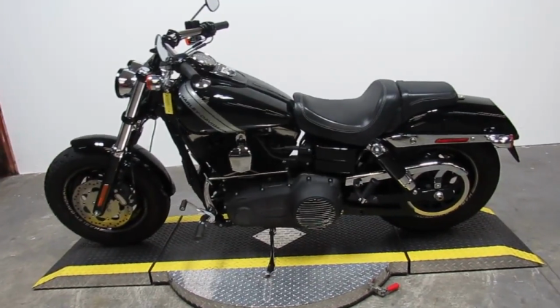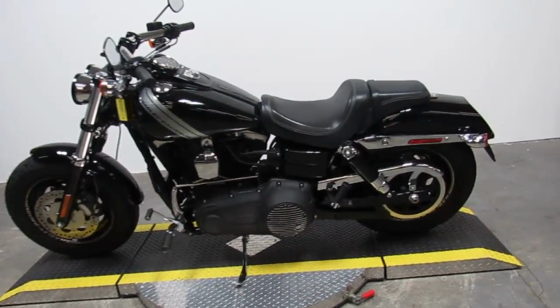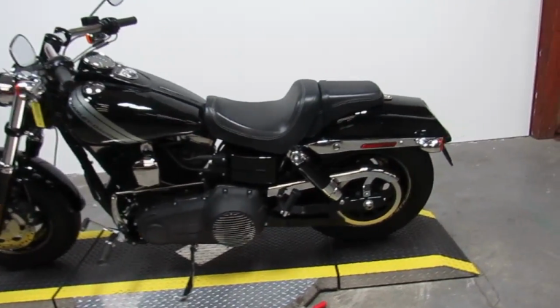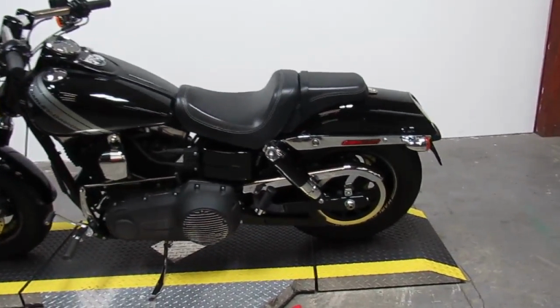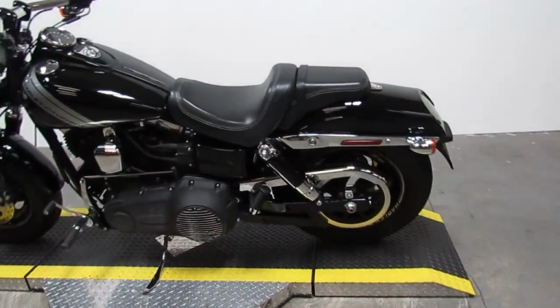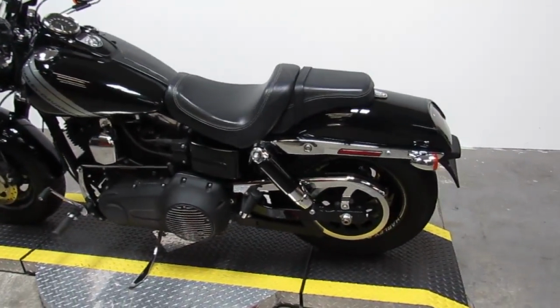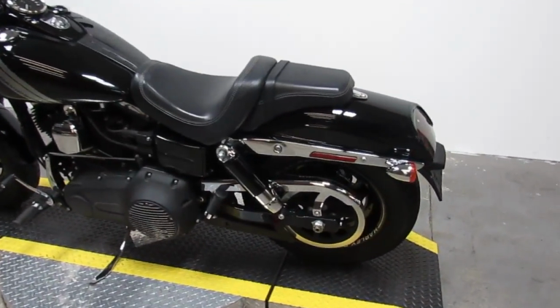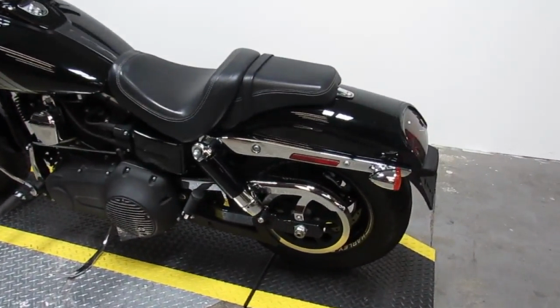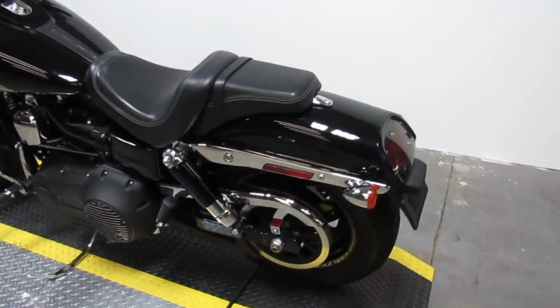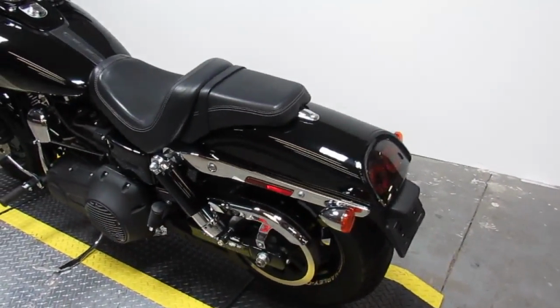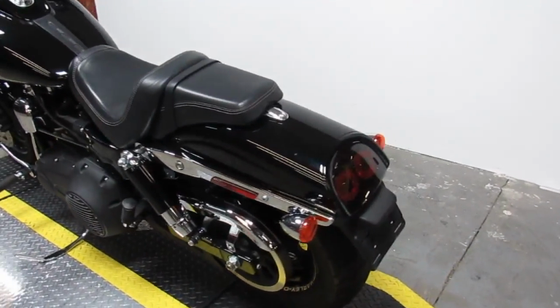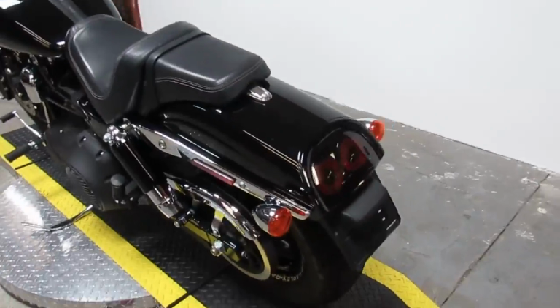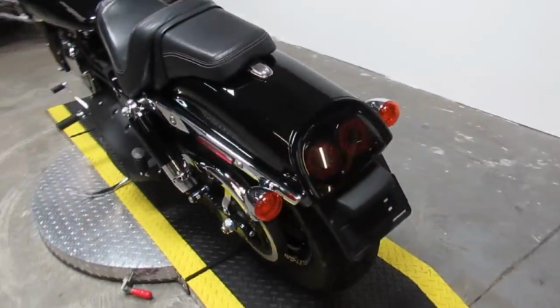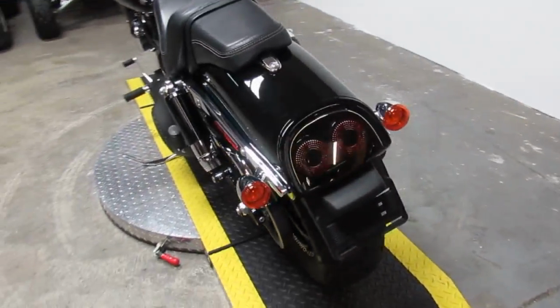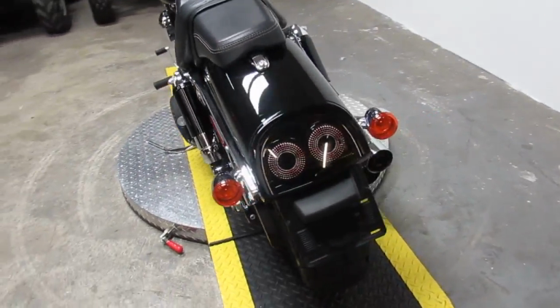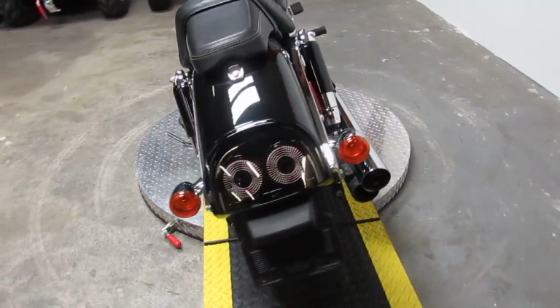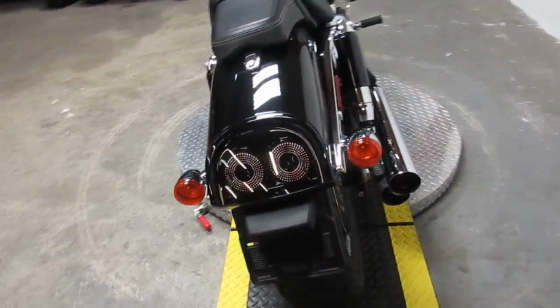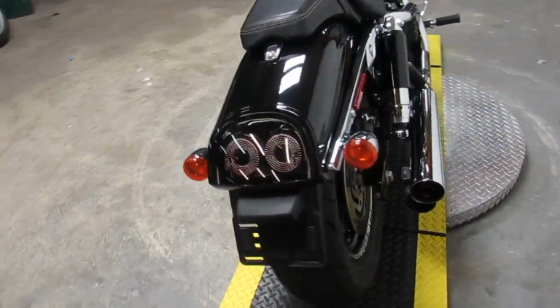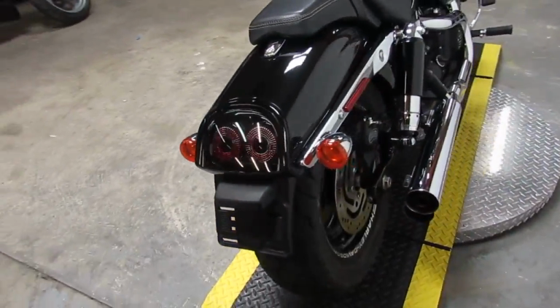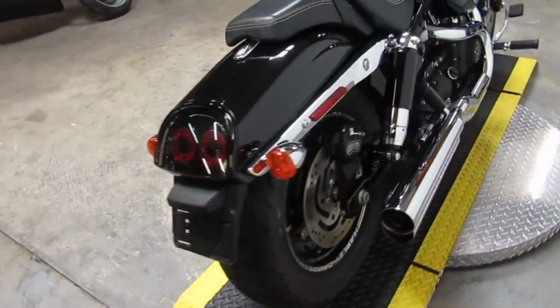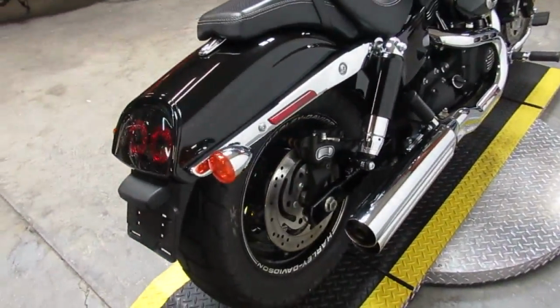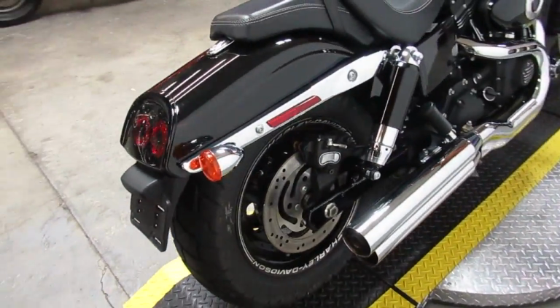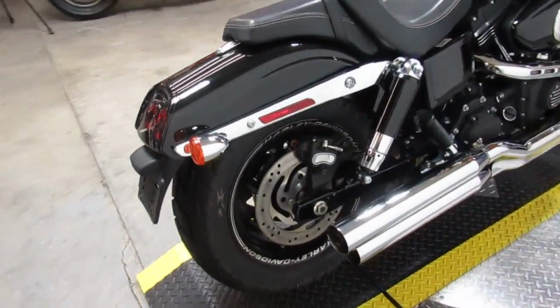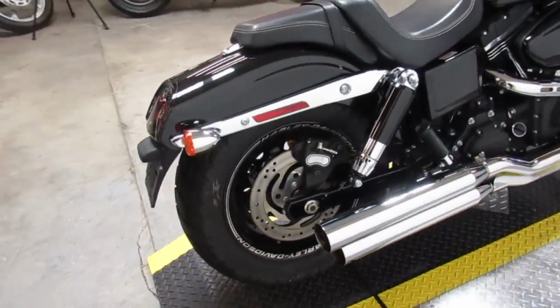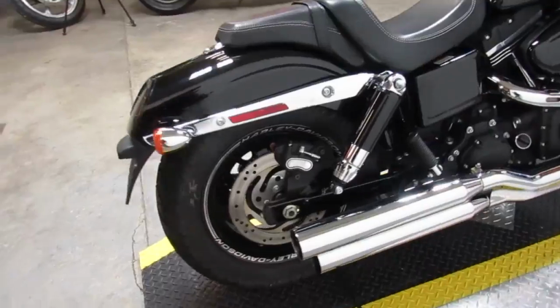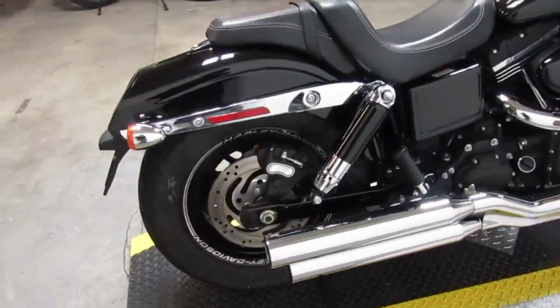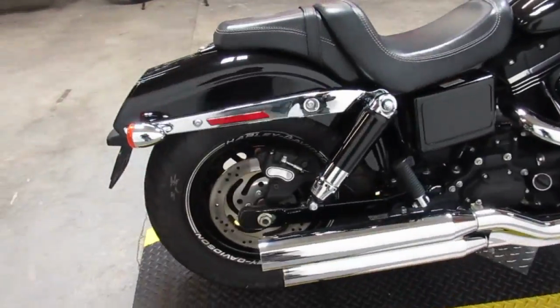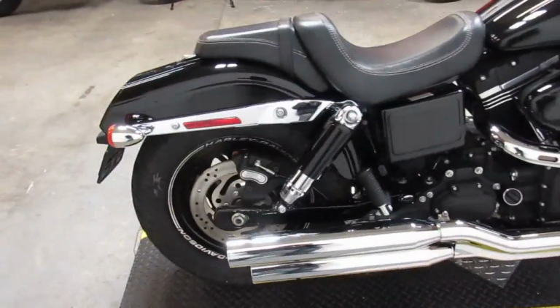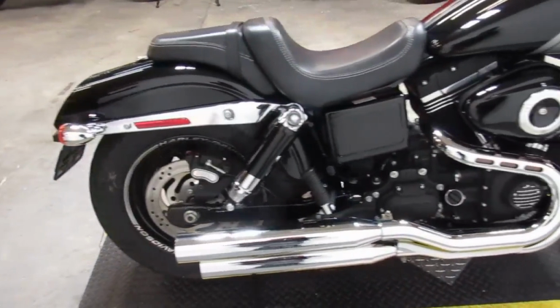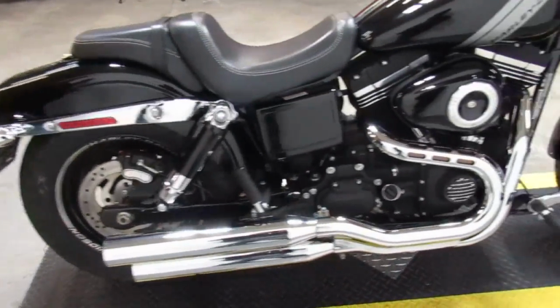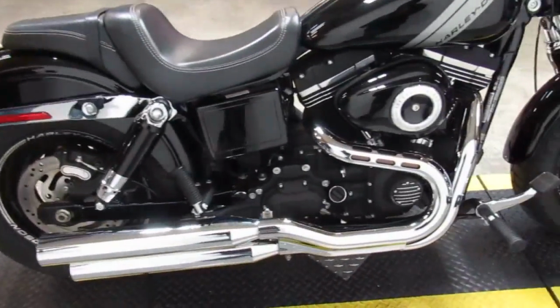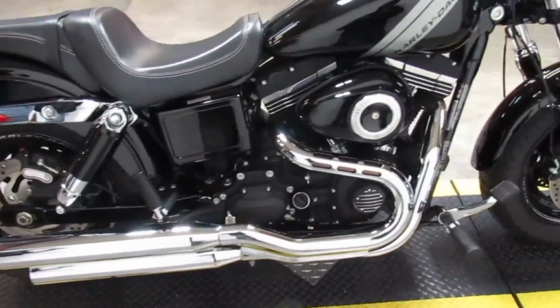2015 Harley Davidson Dyna Fat Bob 103 for sale with only 5,055 miles. Why buy new? Save thousands on this low mileage Dyna Fat Bob.